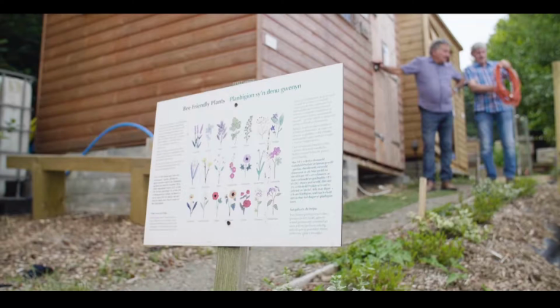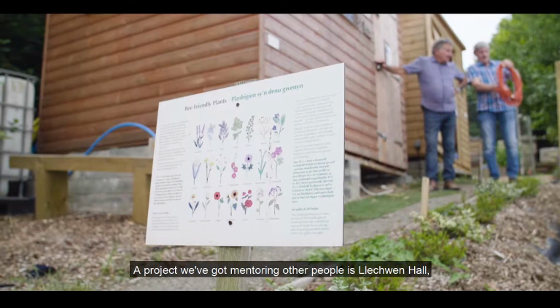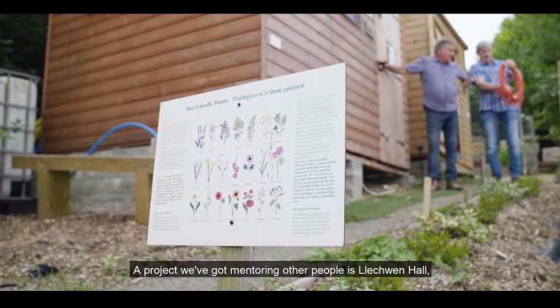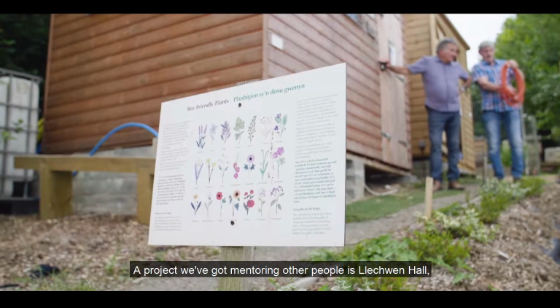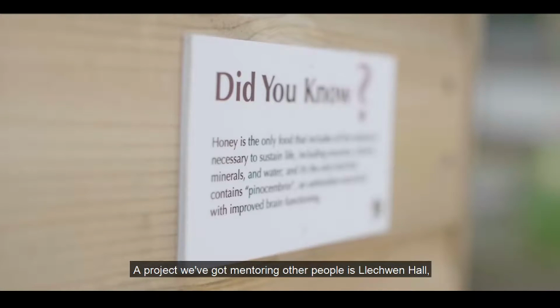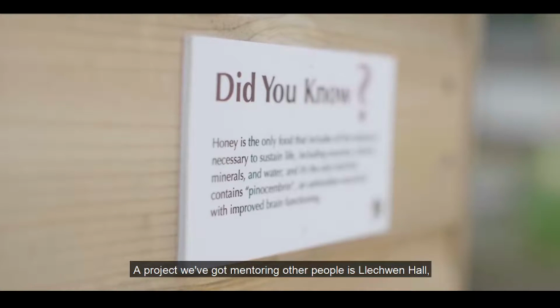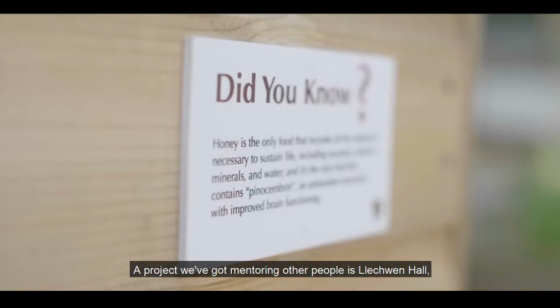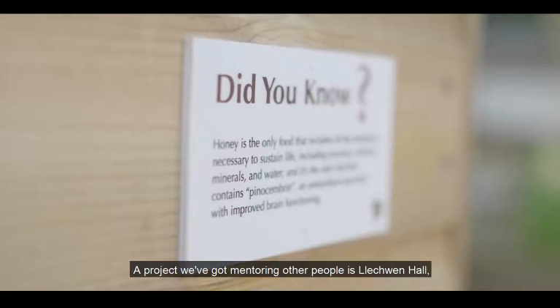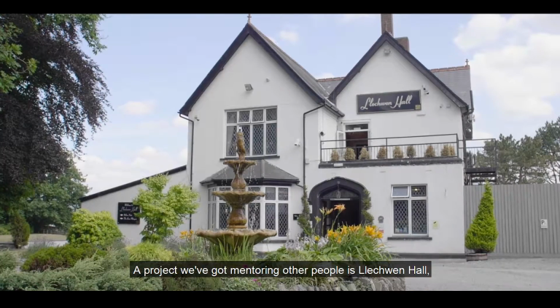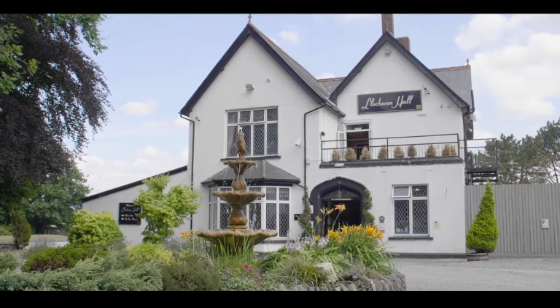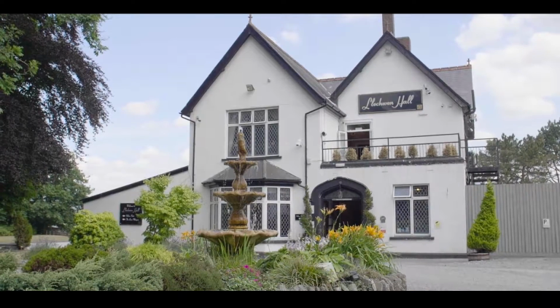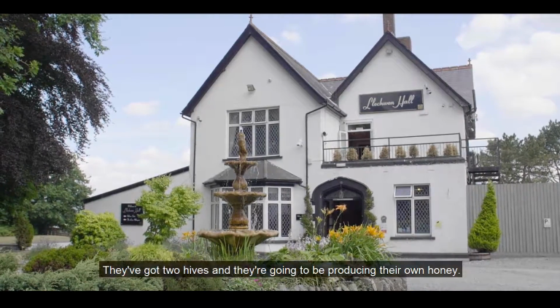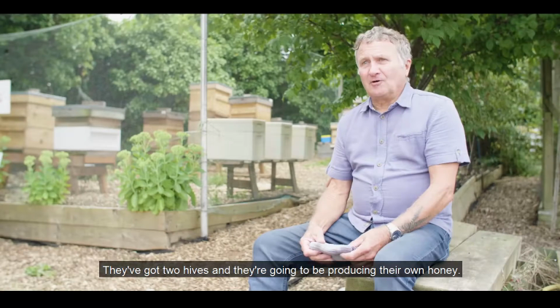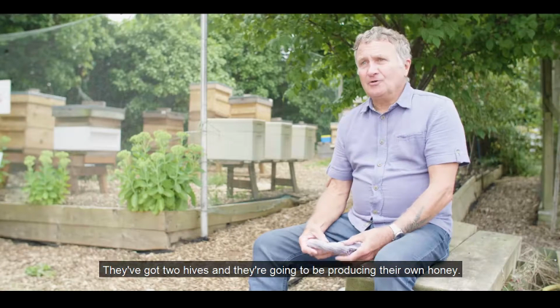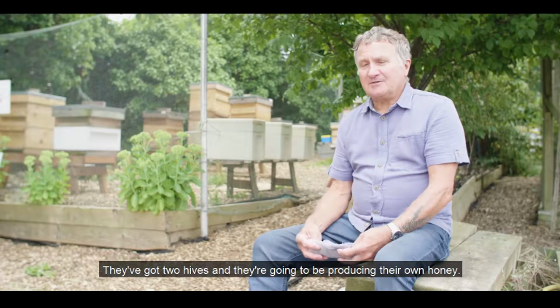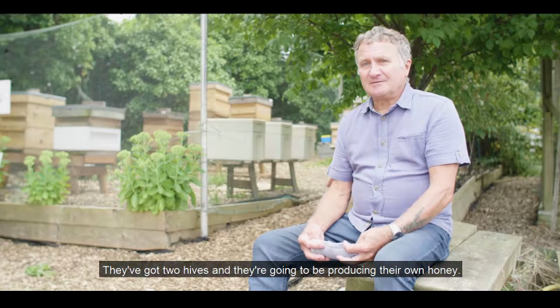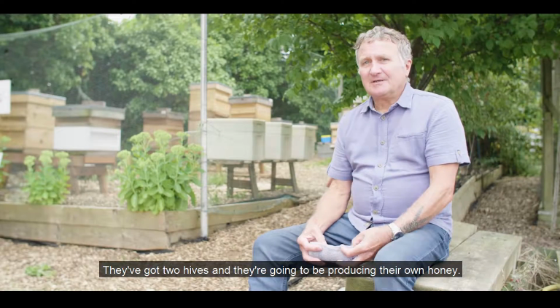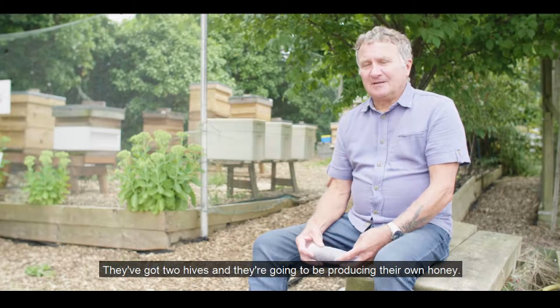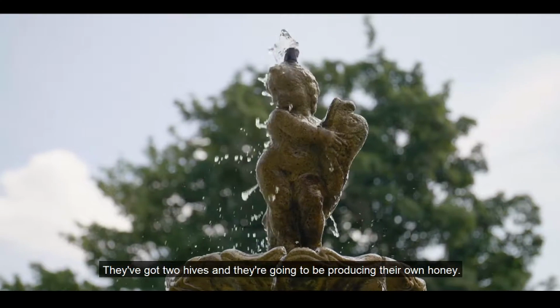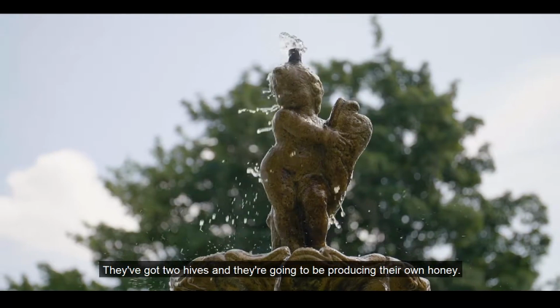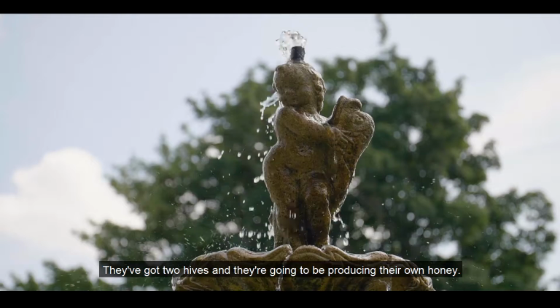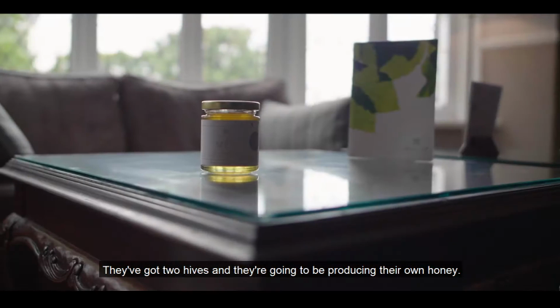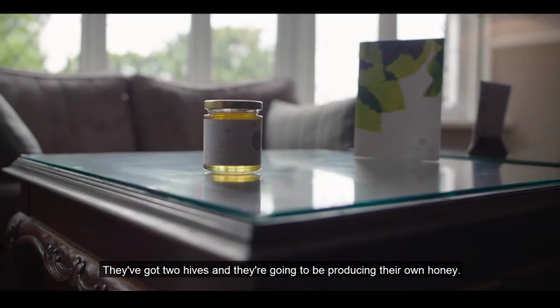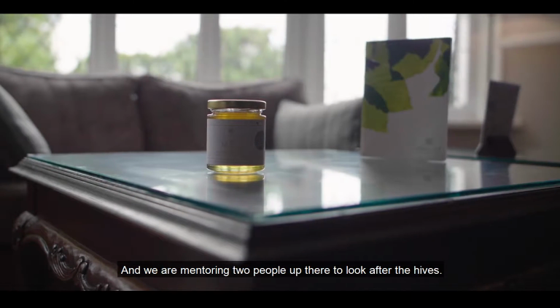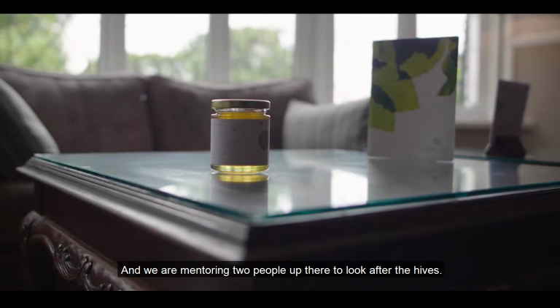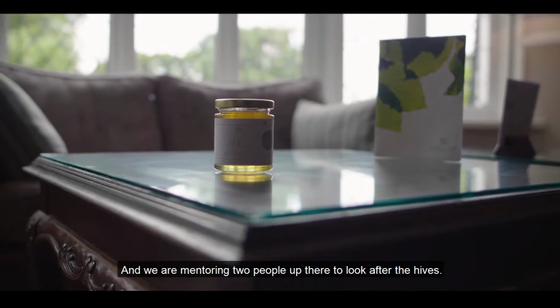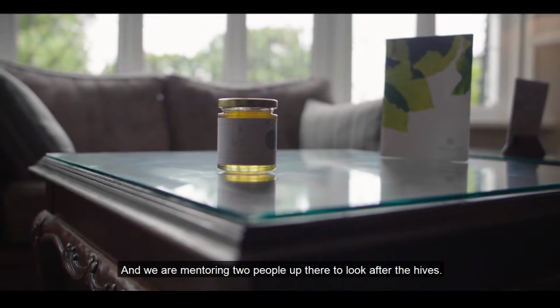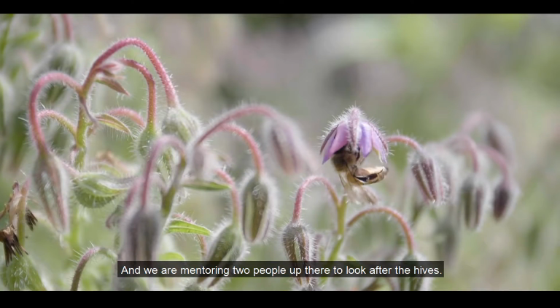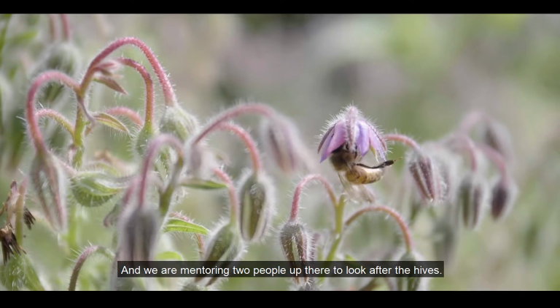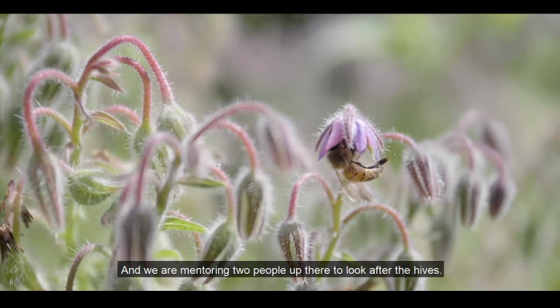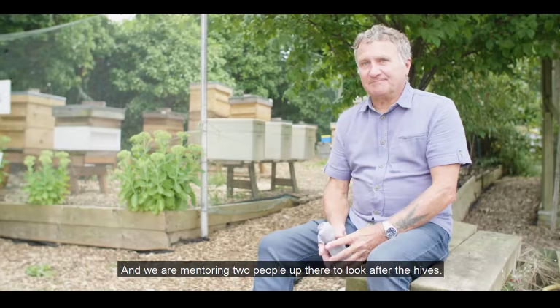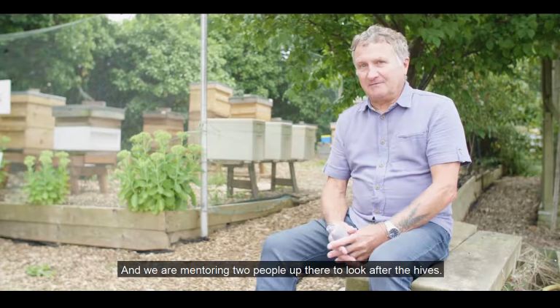A project we've got is mentoring other people at Lechwyn Hall. They've got two hives that they're going to be producing their own honey, and we are mentoring two people up there to look after the hives.